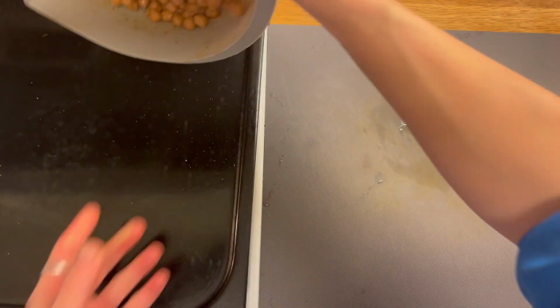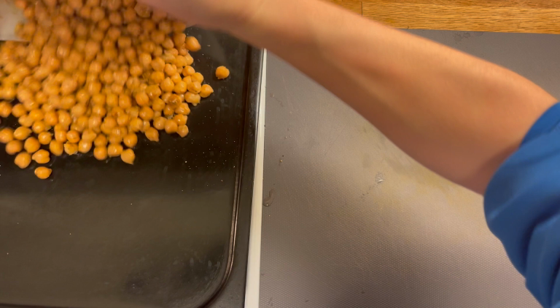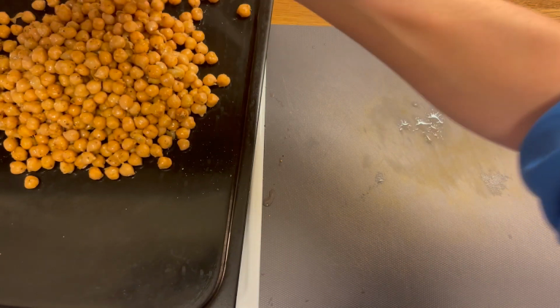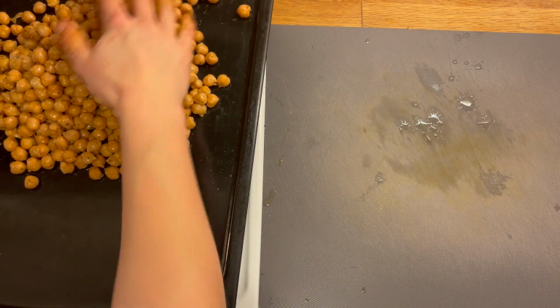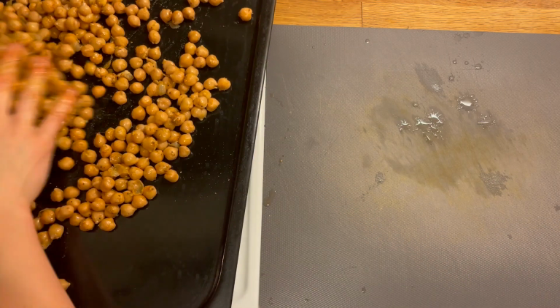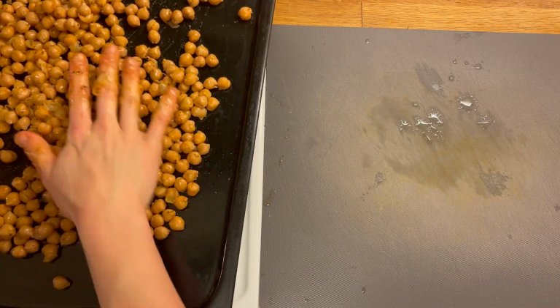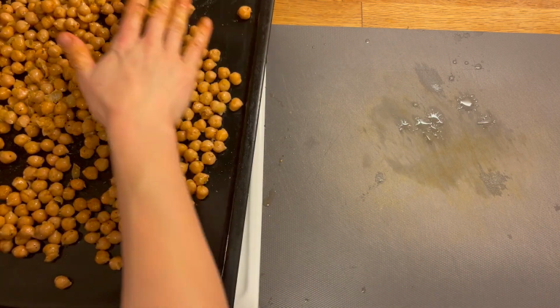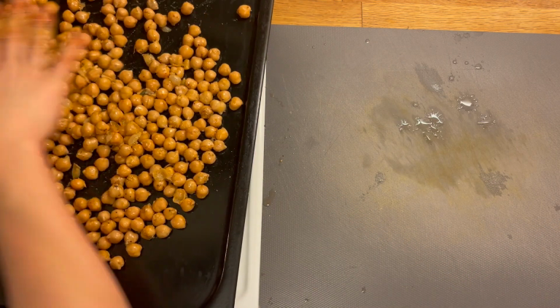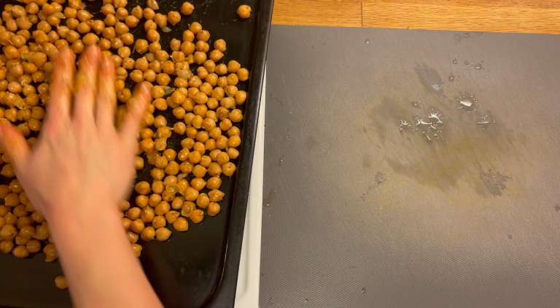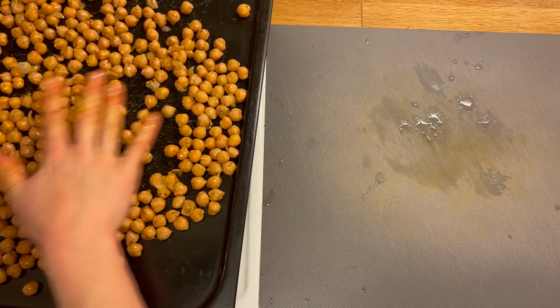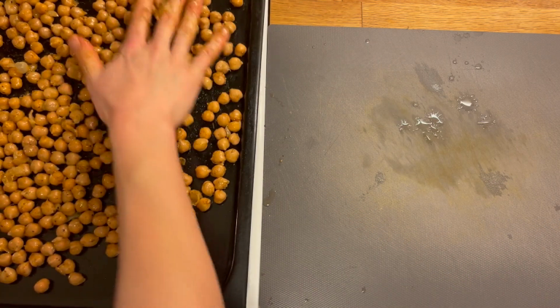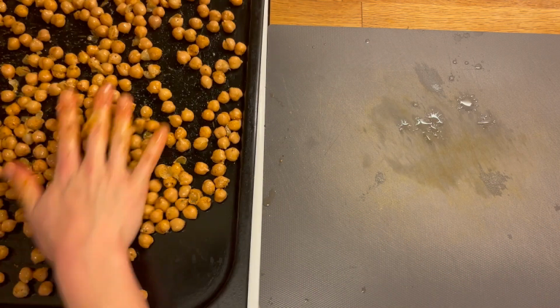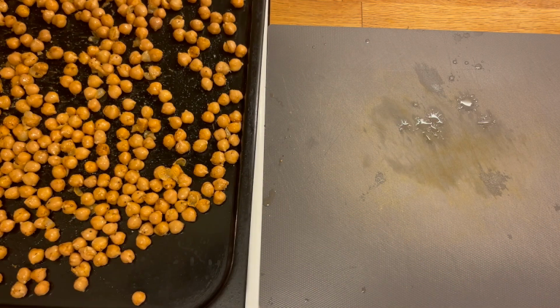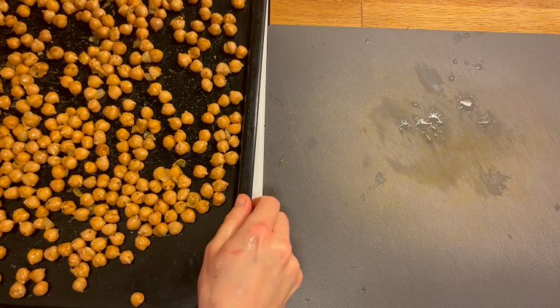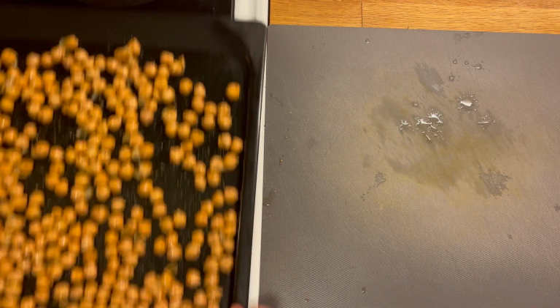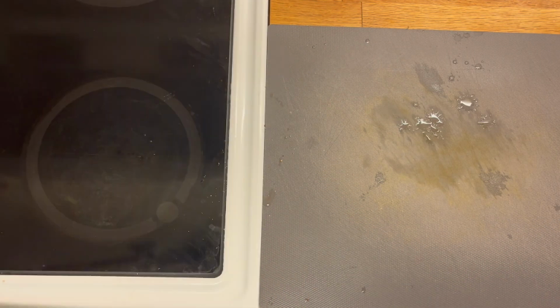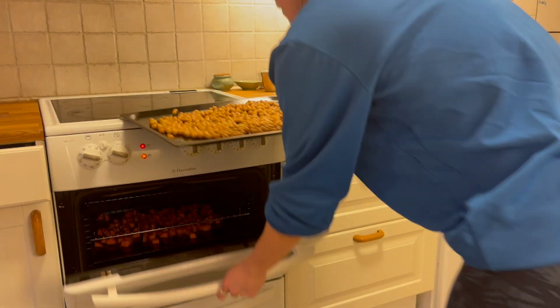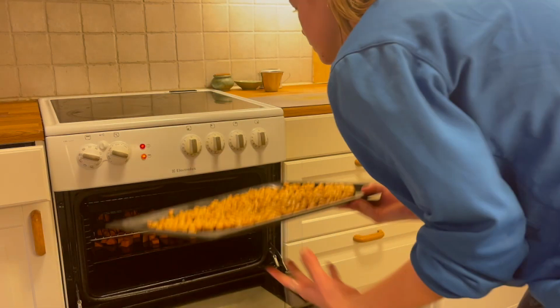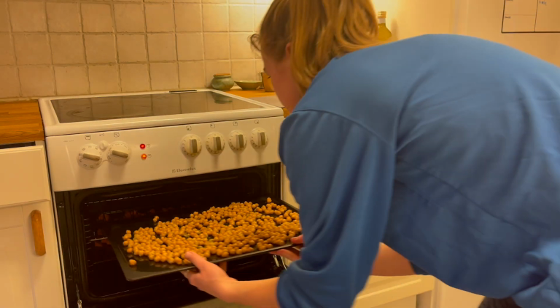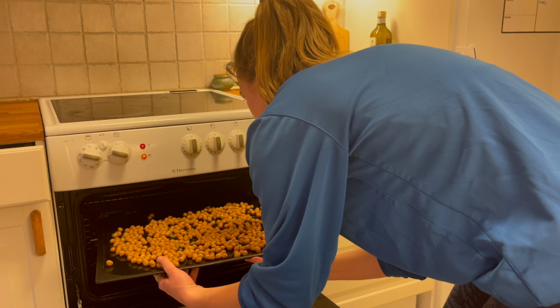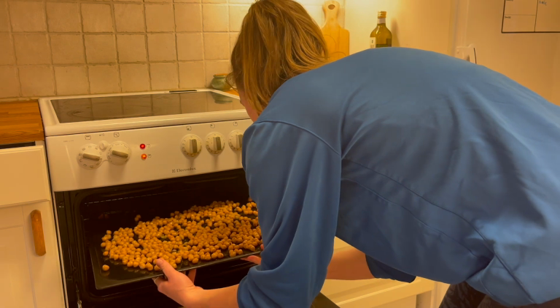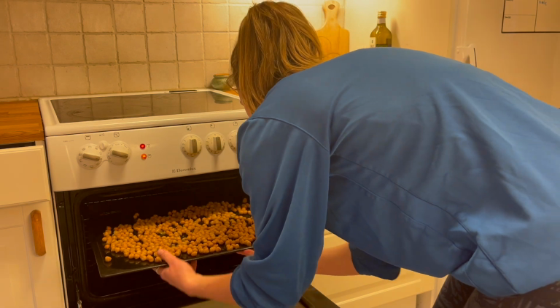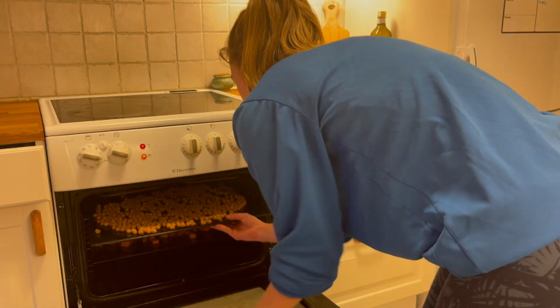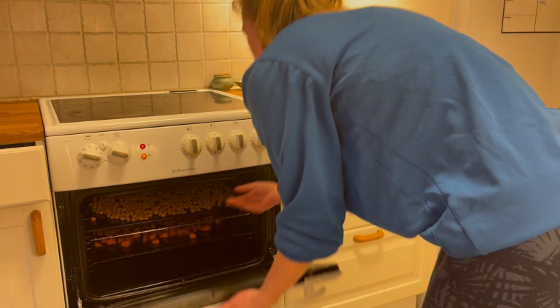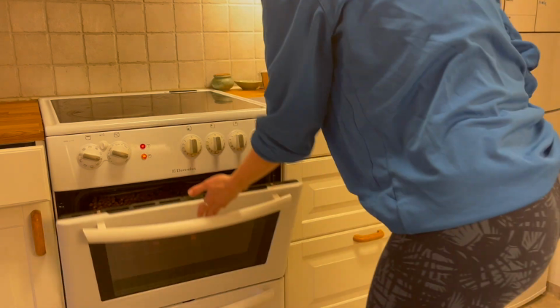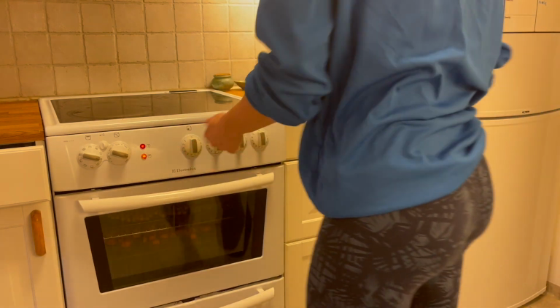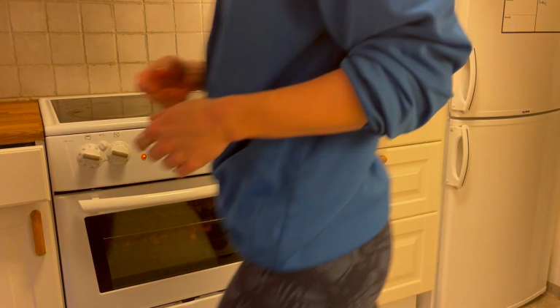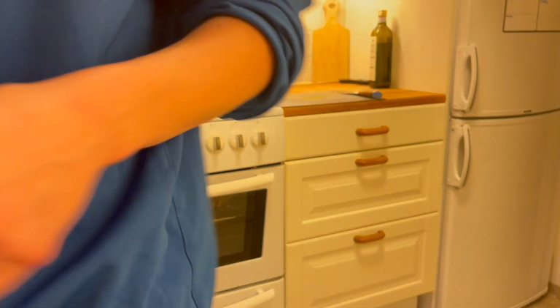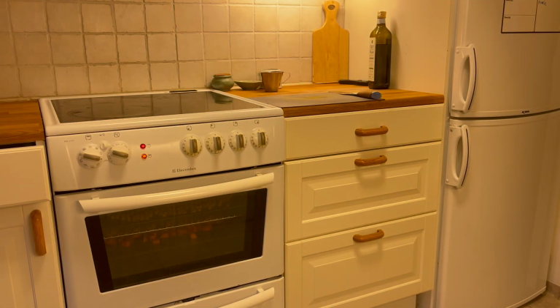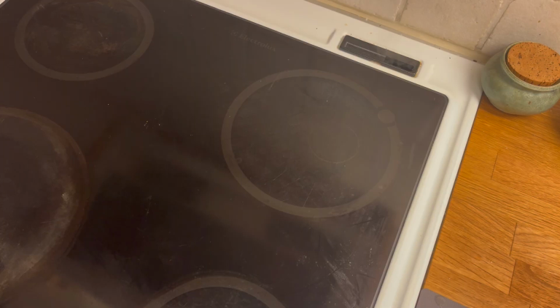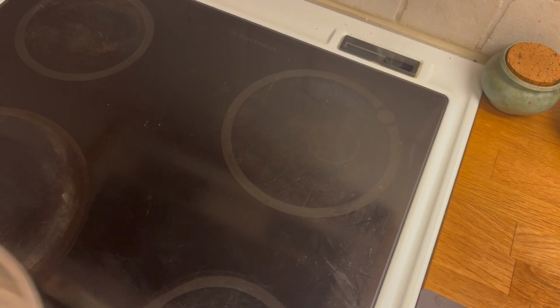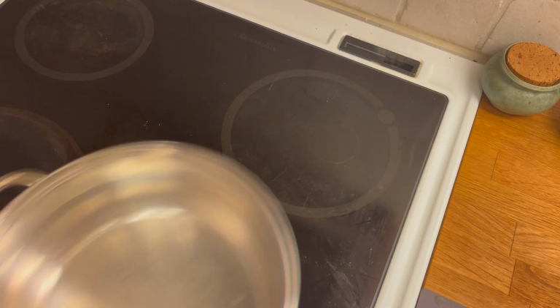I mix with my hands again to coat the chickpeas in everything, then place them on a baking tray spreading them out evenly so they aren't all clumped together. I place them in the oven to join the sweet potato at 180 degrees. I want these to crisp up a lot as they will provide a crunchy texture to the salad.